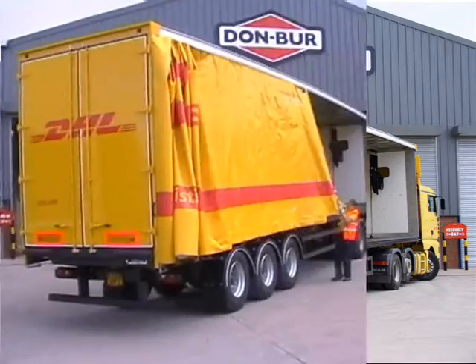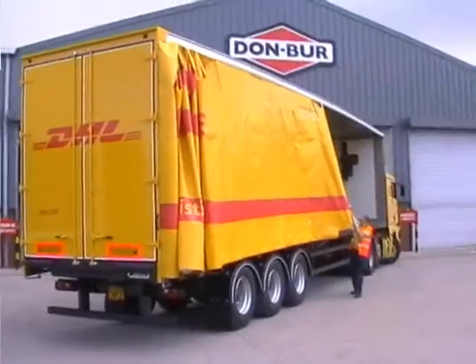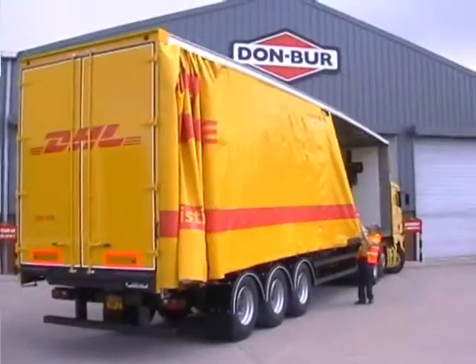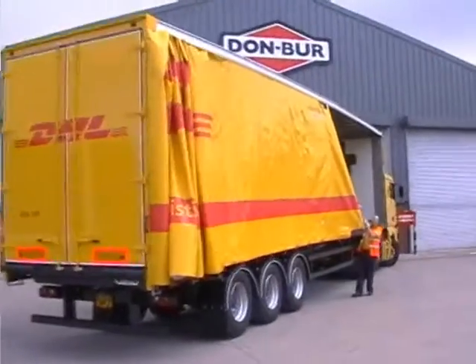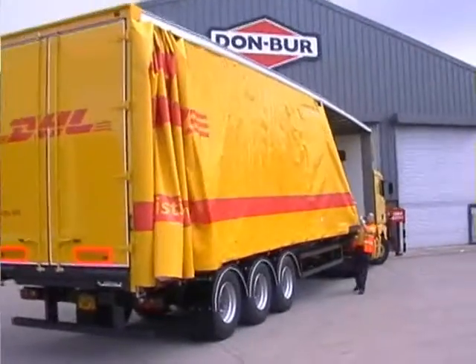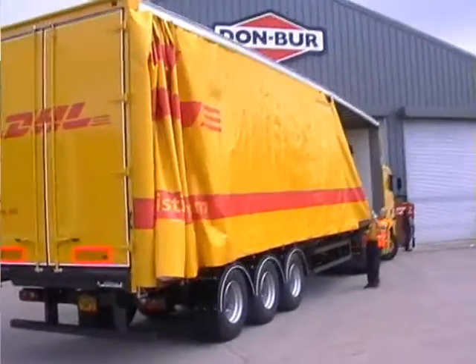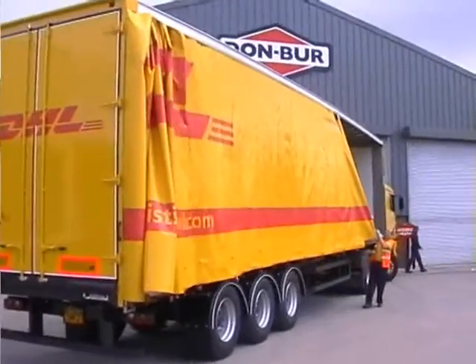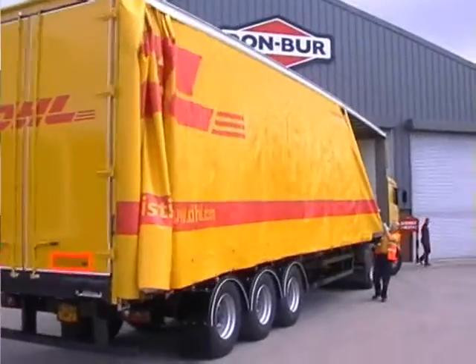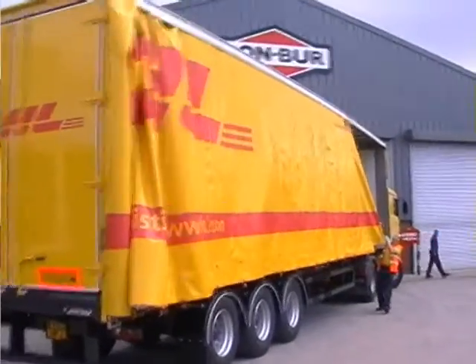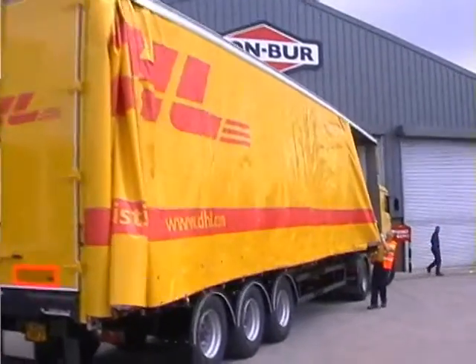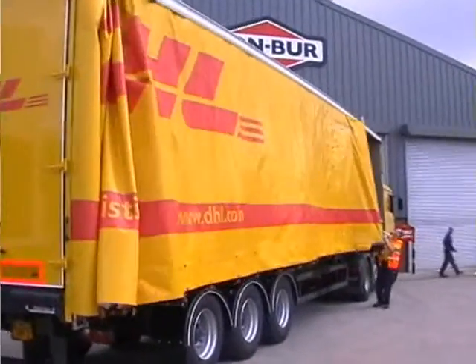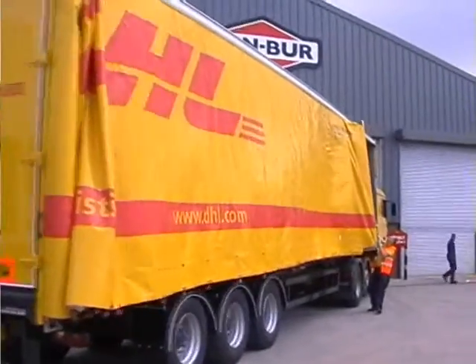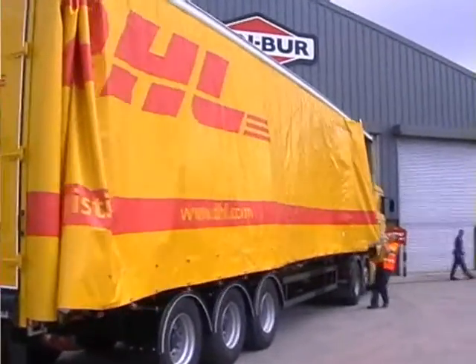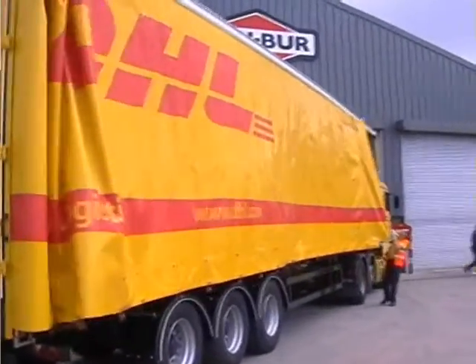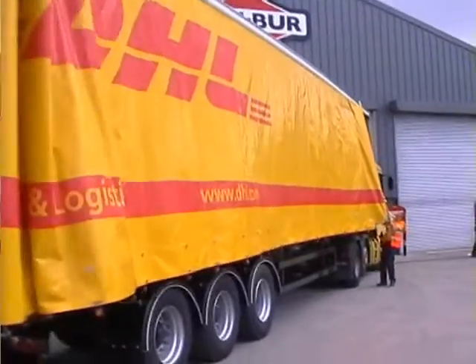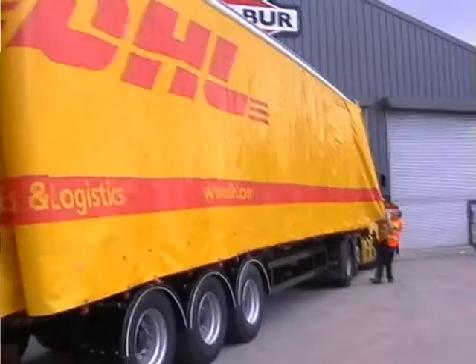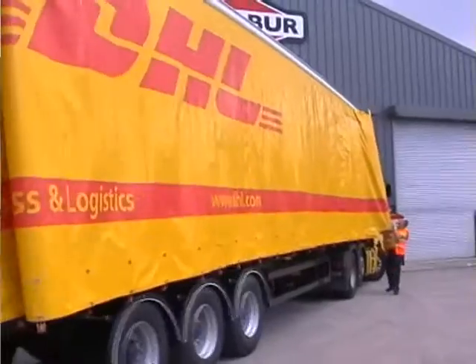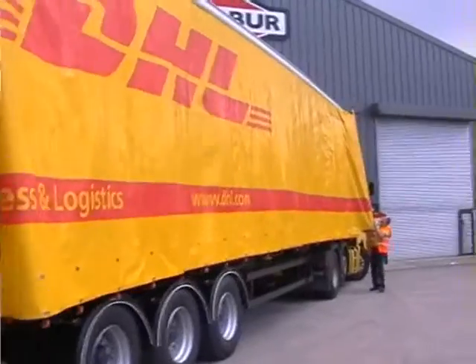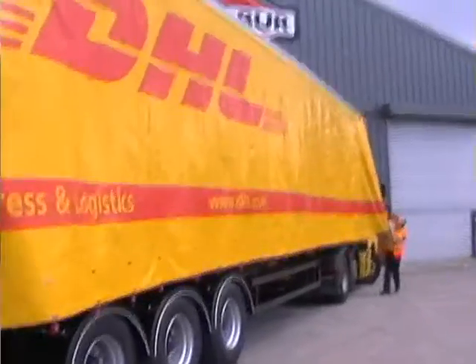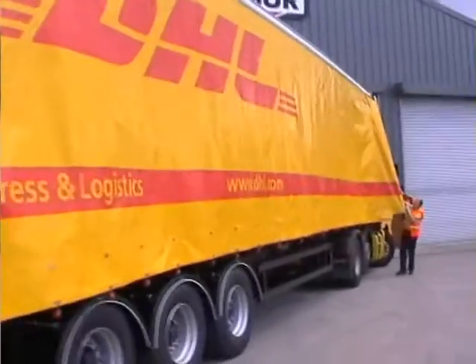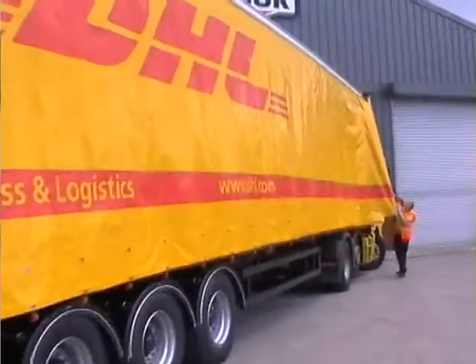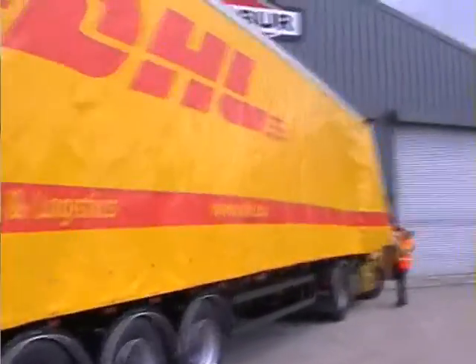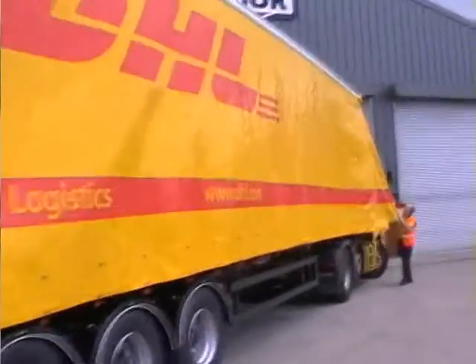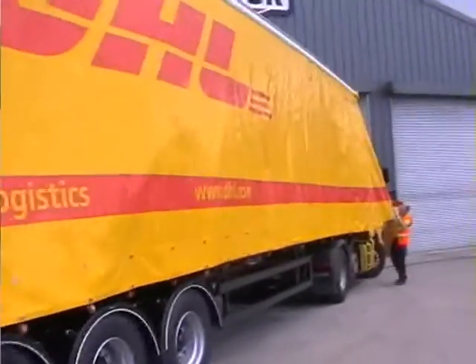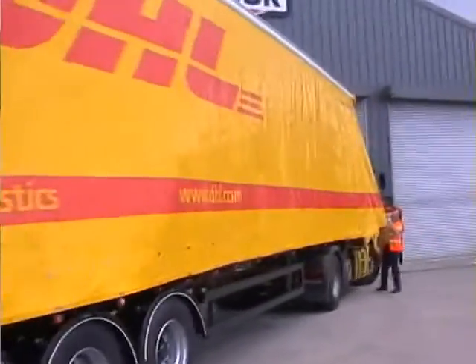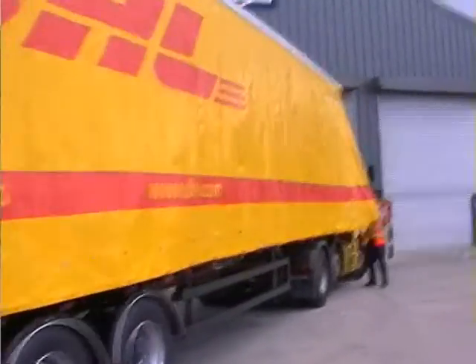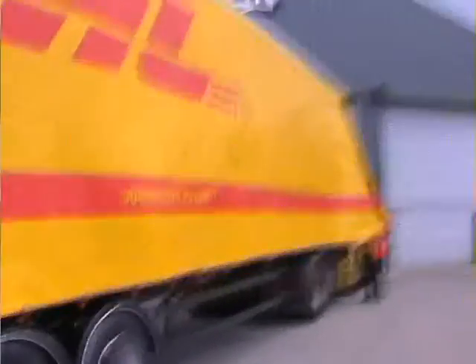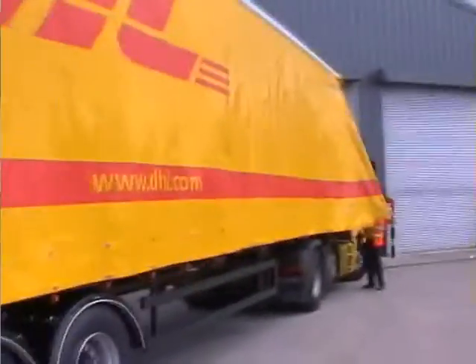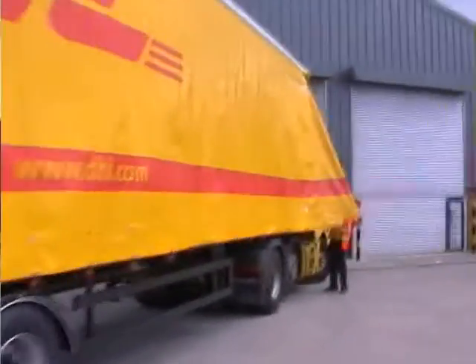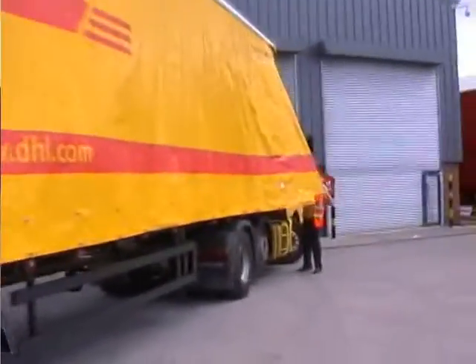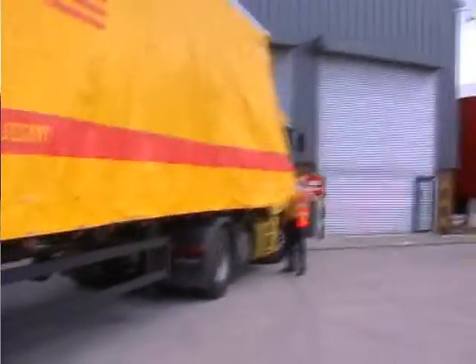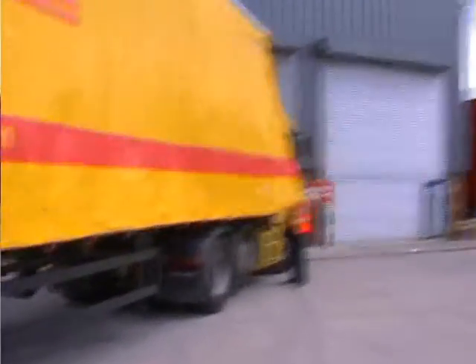To close the curtains, first draw them close to the front, ensuring that the rear curtain pole is already secured. Once in position,